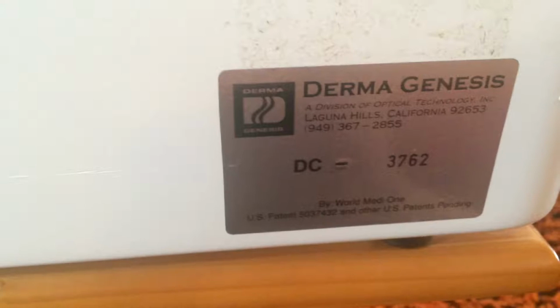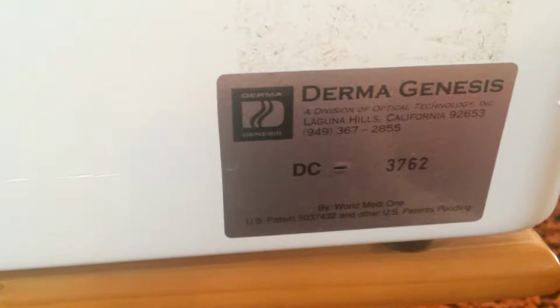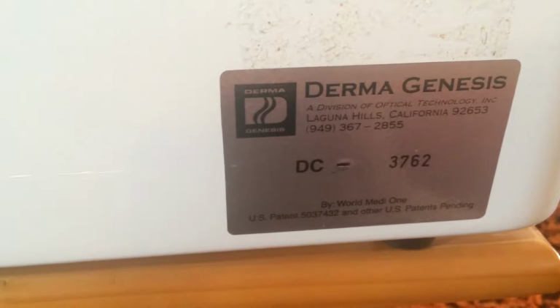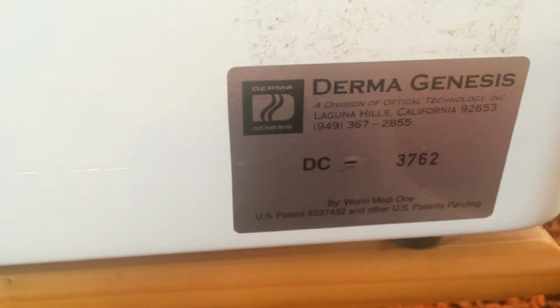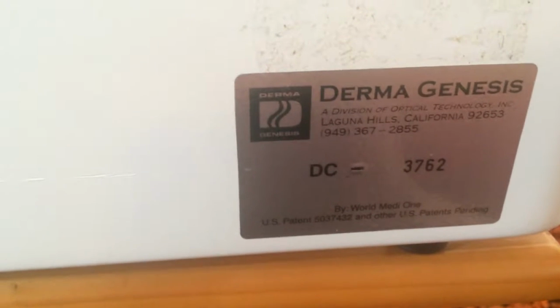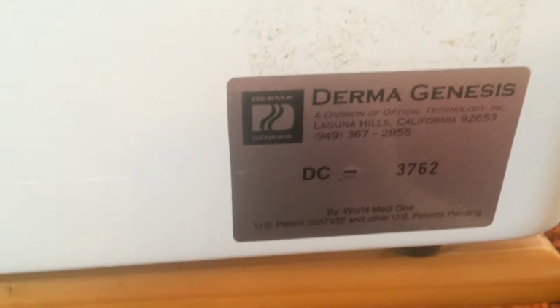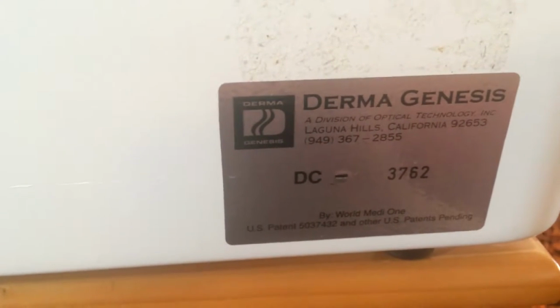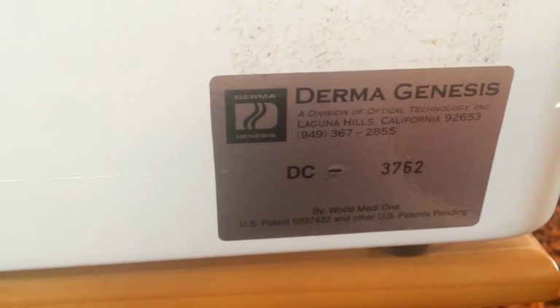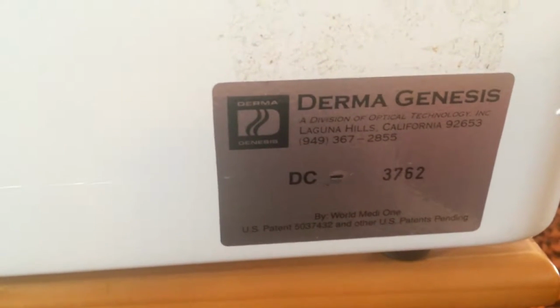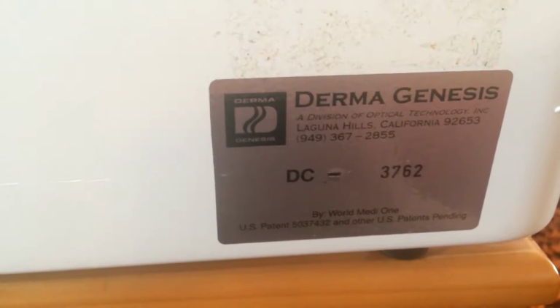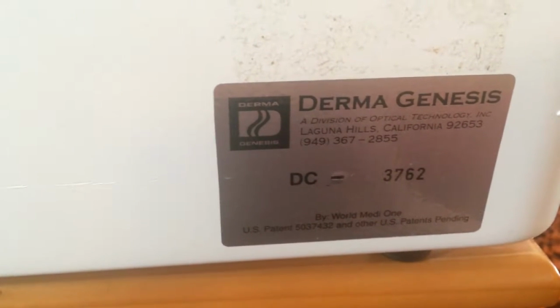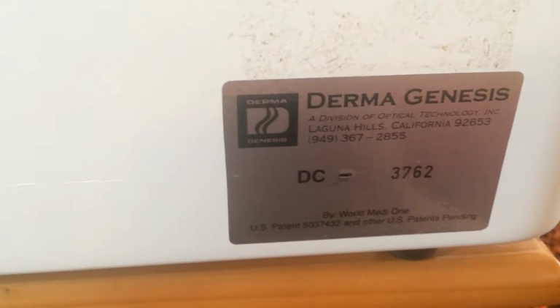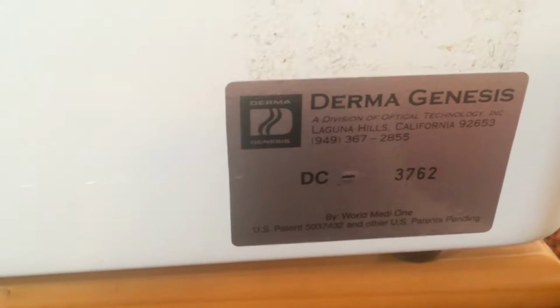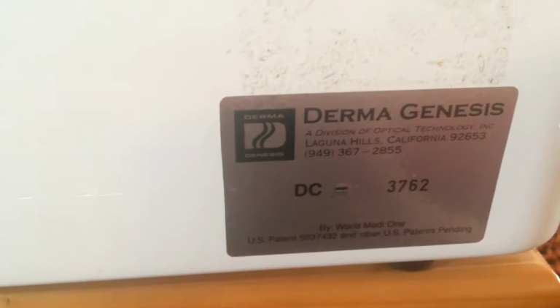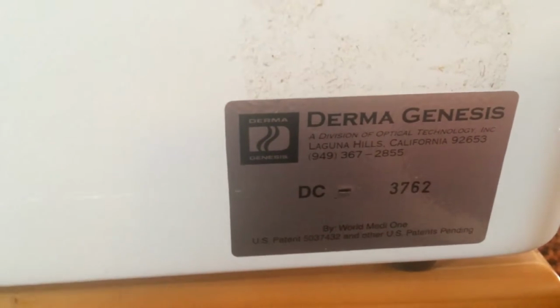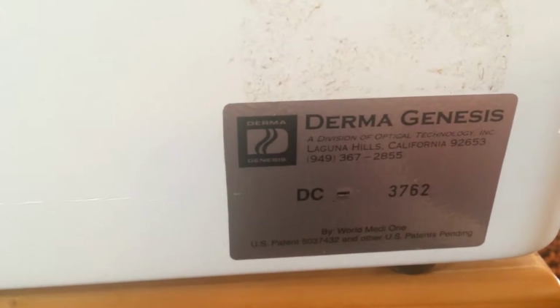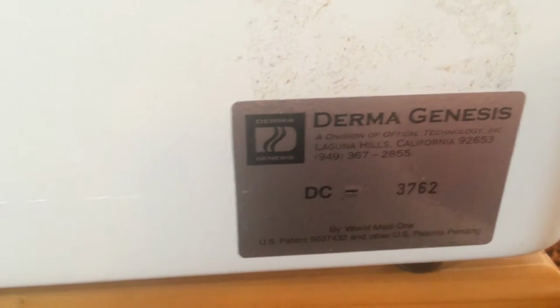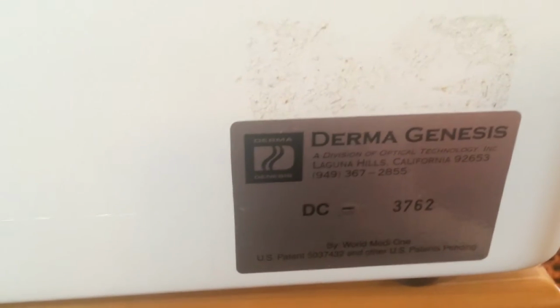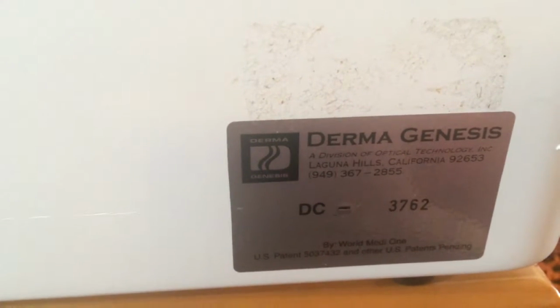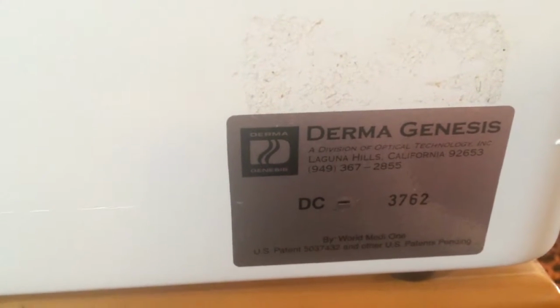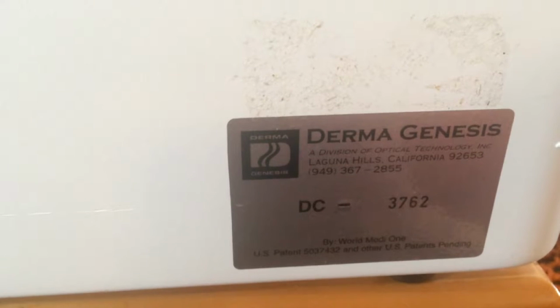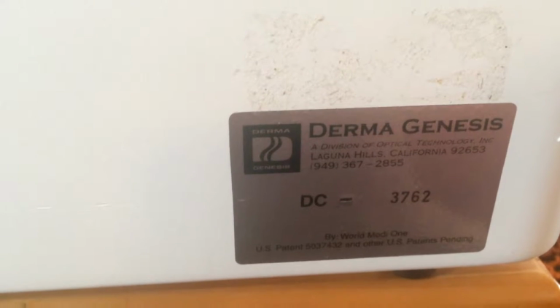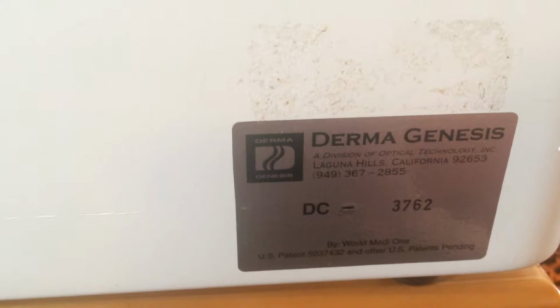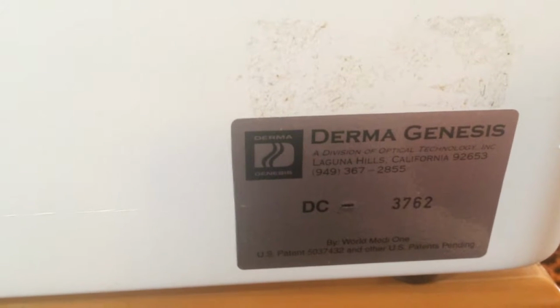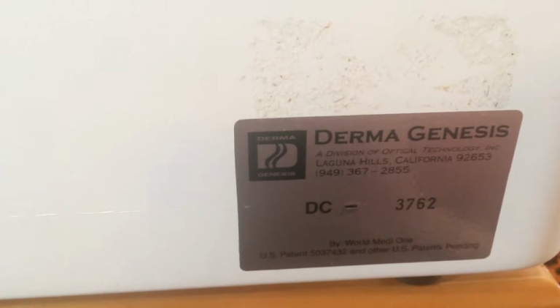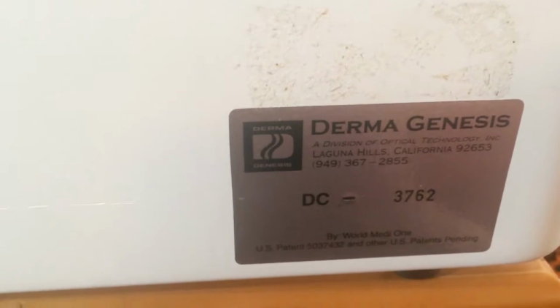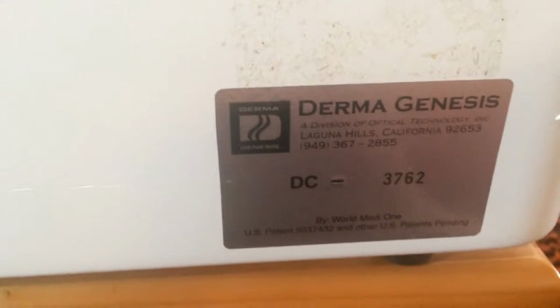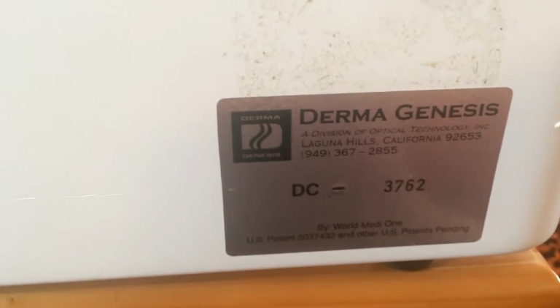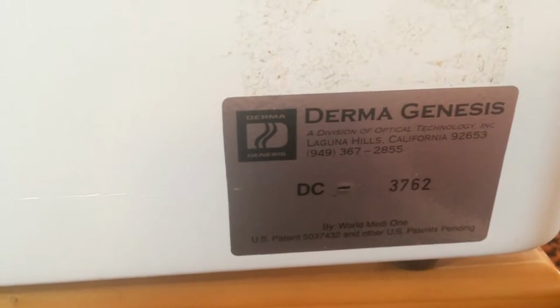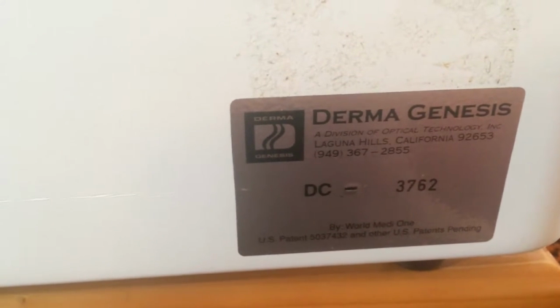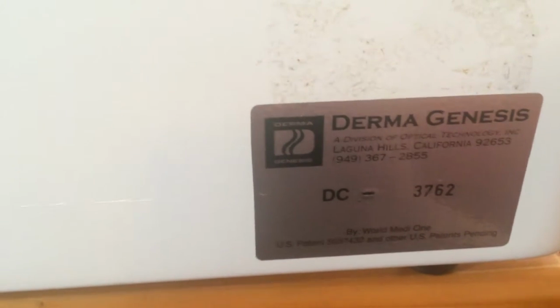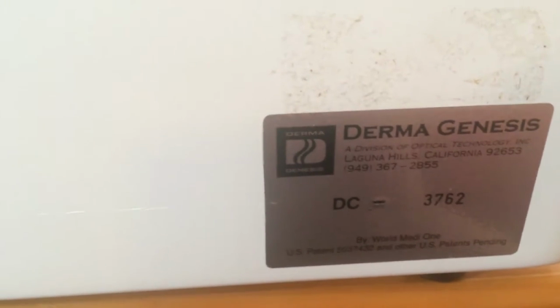A little tutorial, briefly, on your Dermagenesis Dermacare model, serial number 3762.